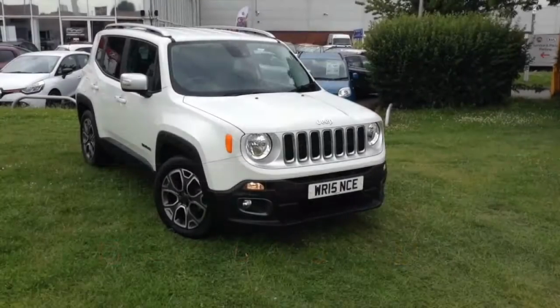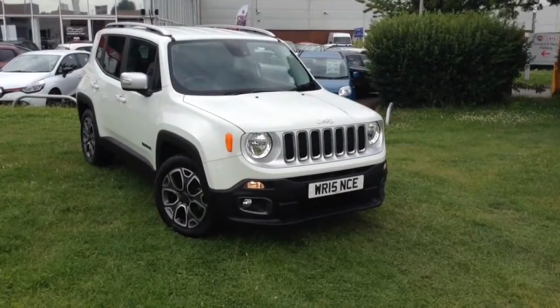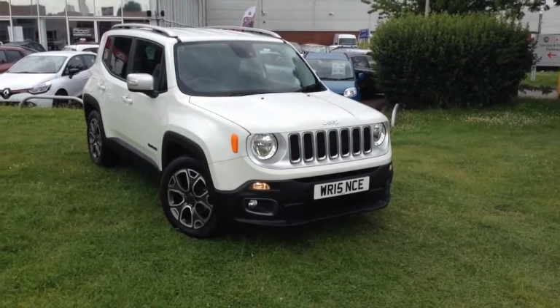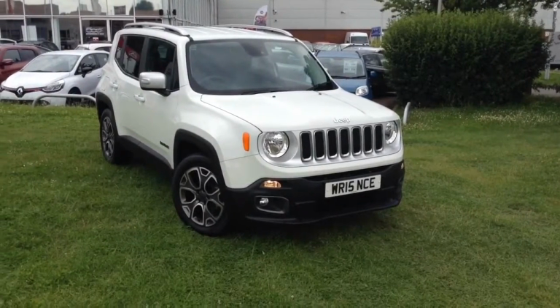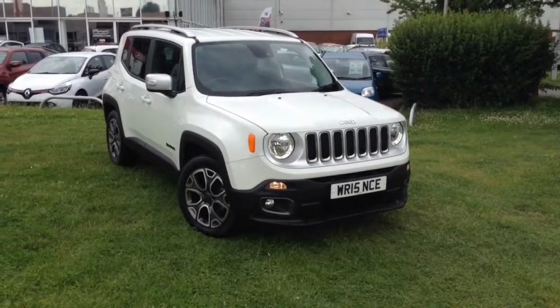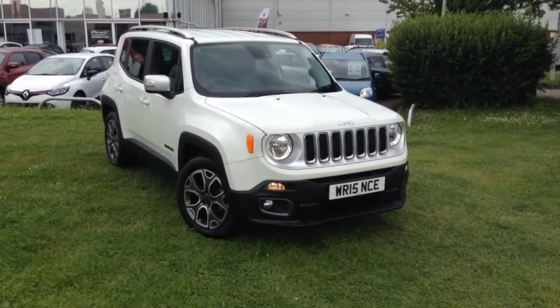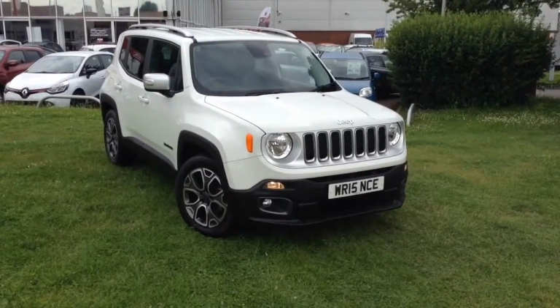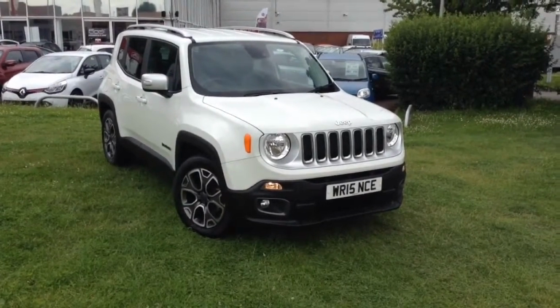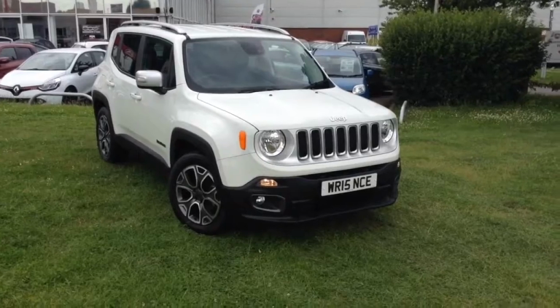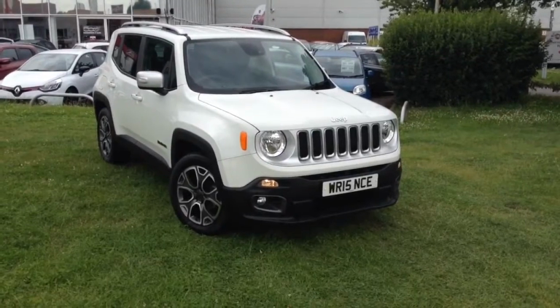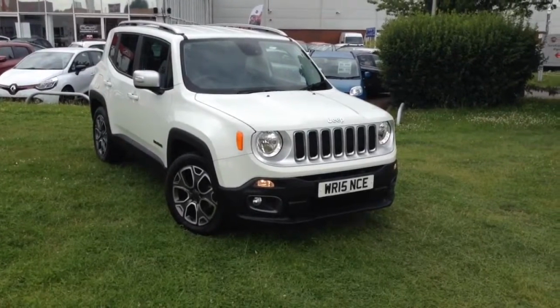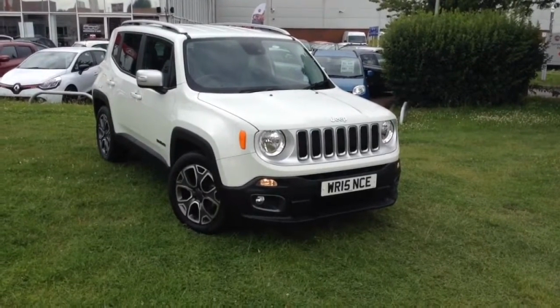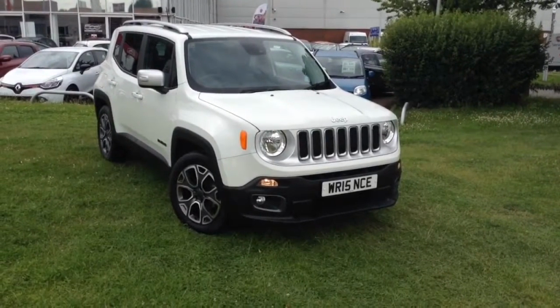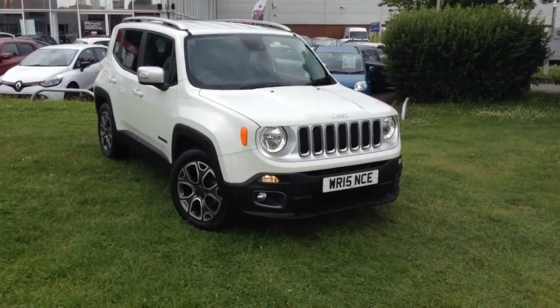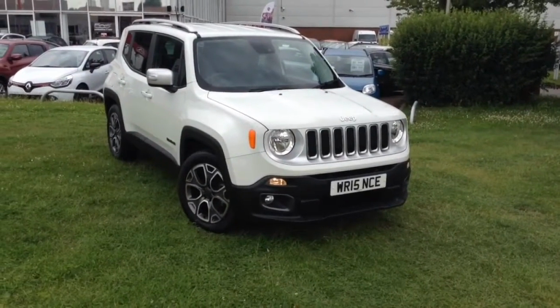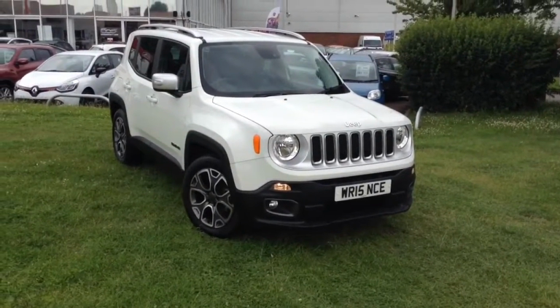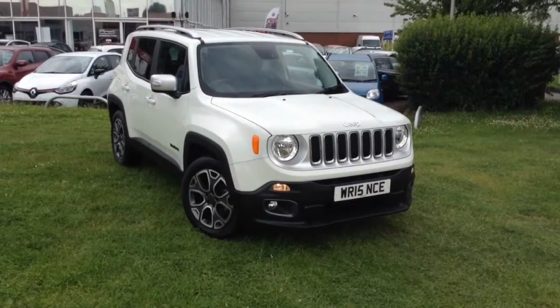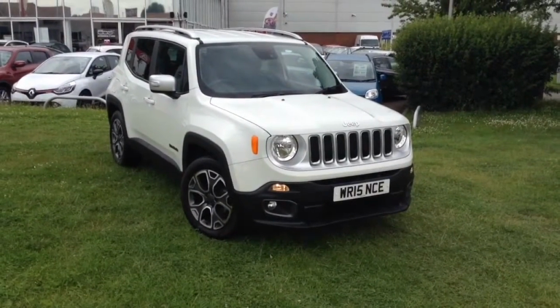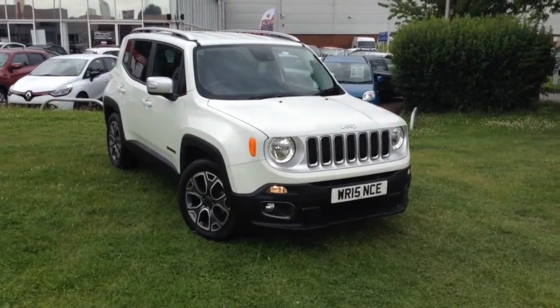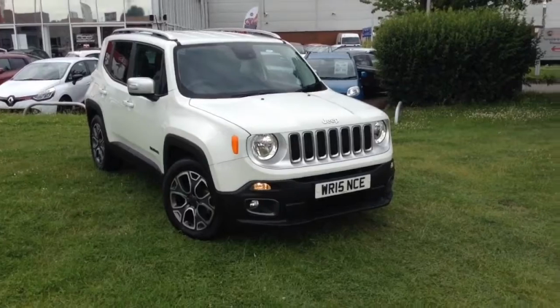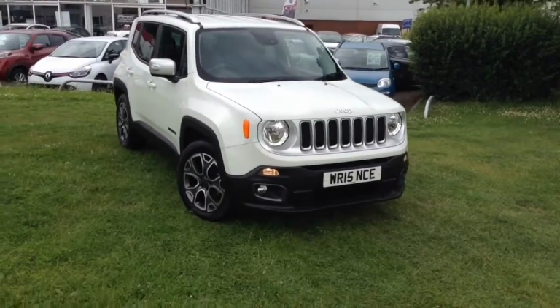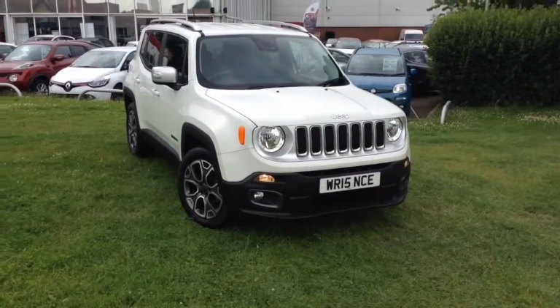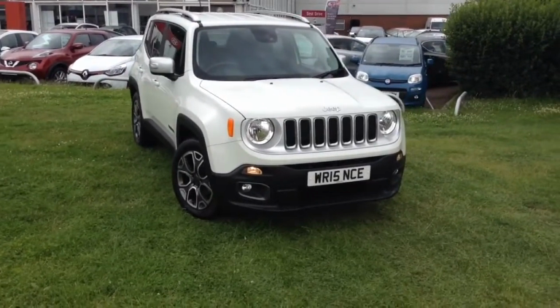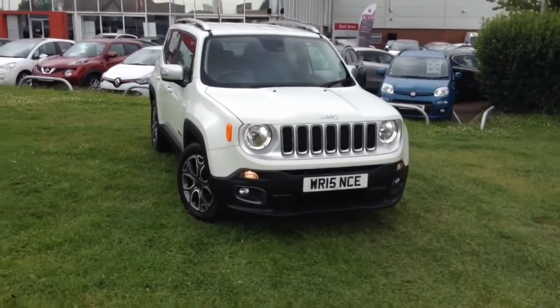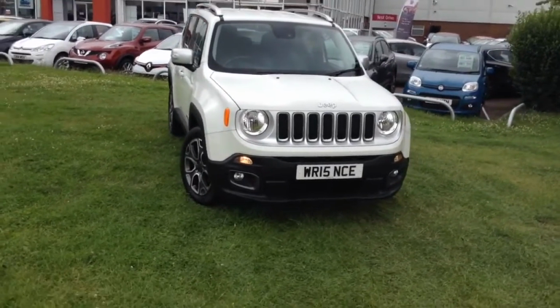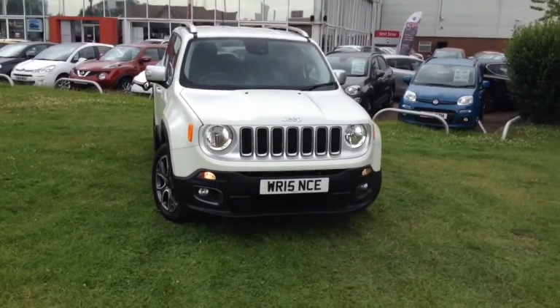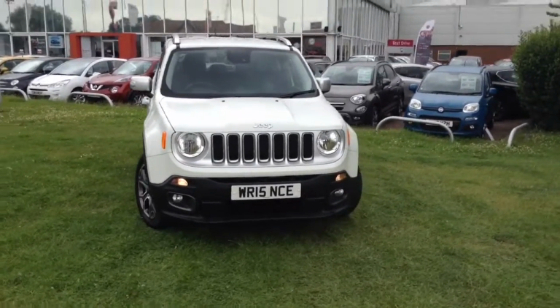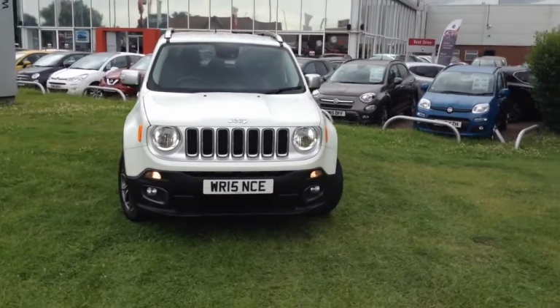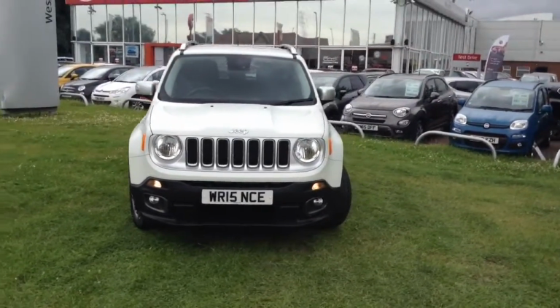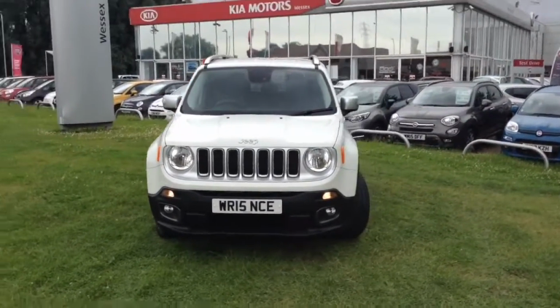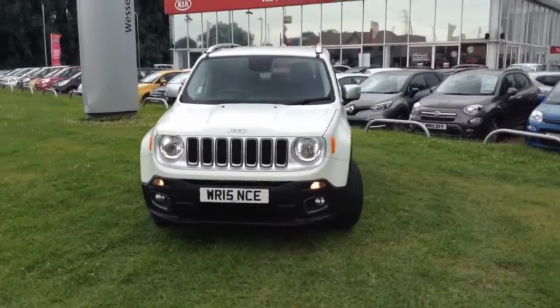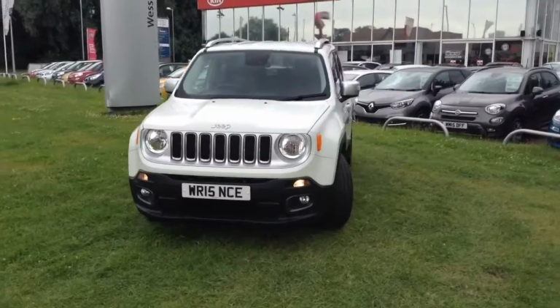Welcome to Wessex Garages in Newport. Today we have the Jeep Renegade 1.6 litre multi-jet limited 5 door. This vehicle is in white and it's a diesel manual, first registered in 2015 with one previous owner.